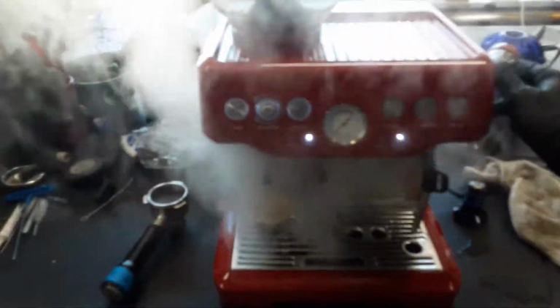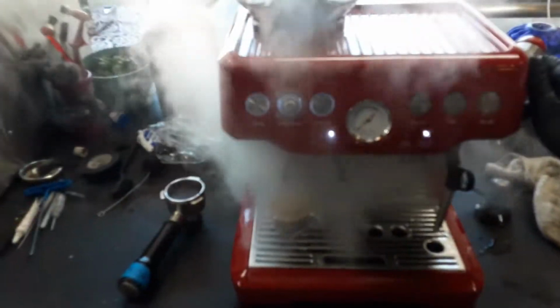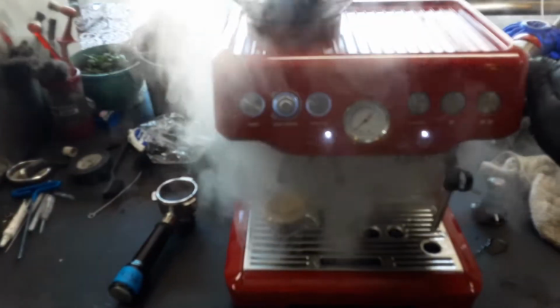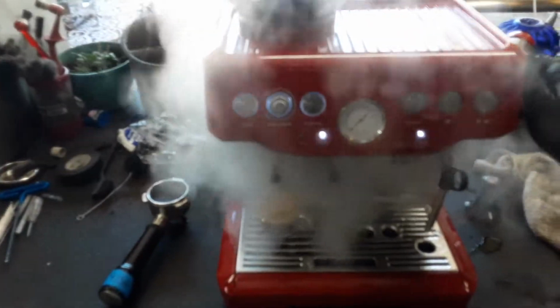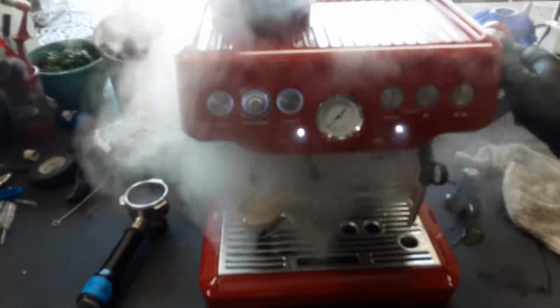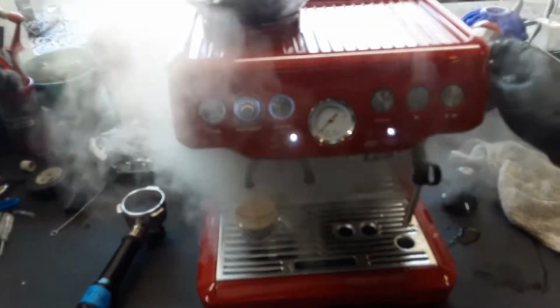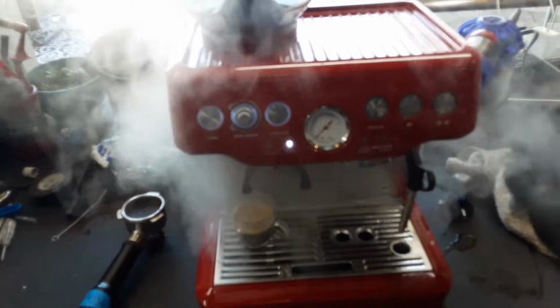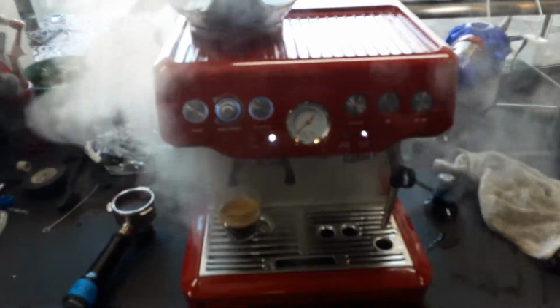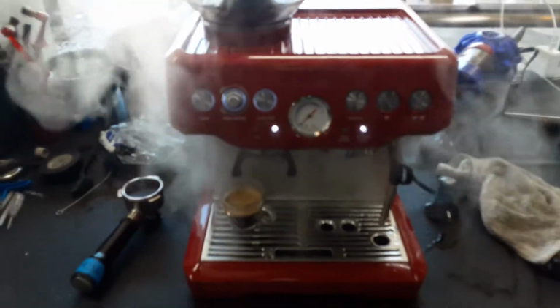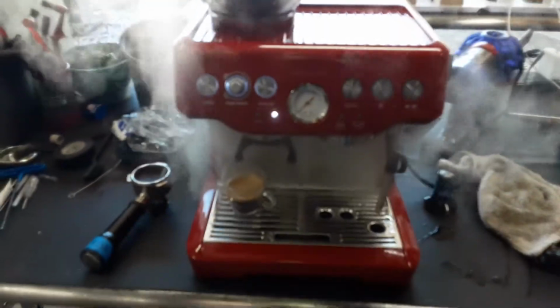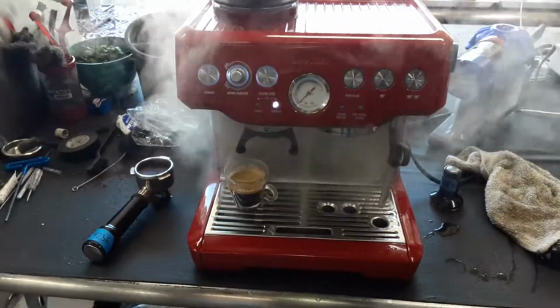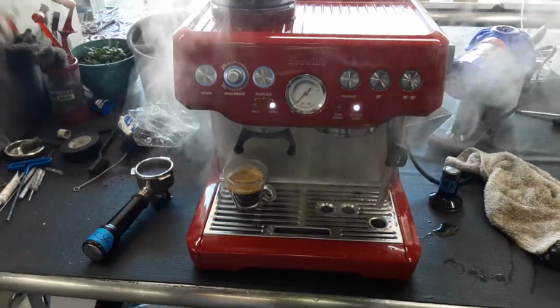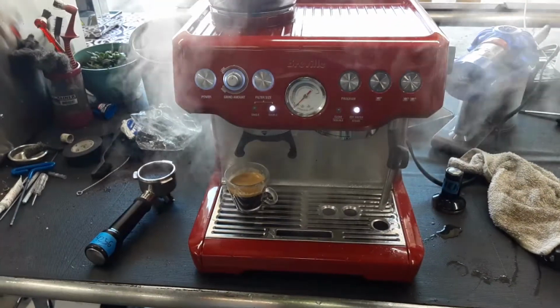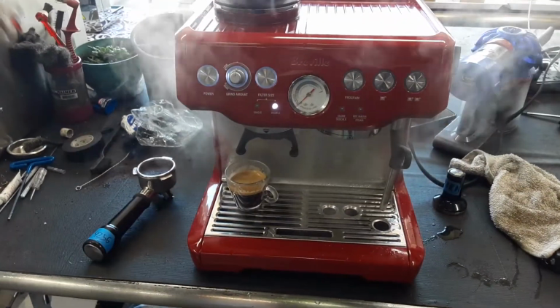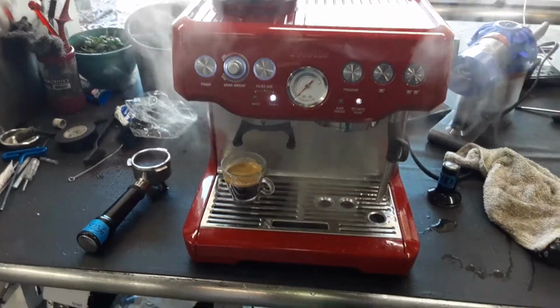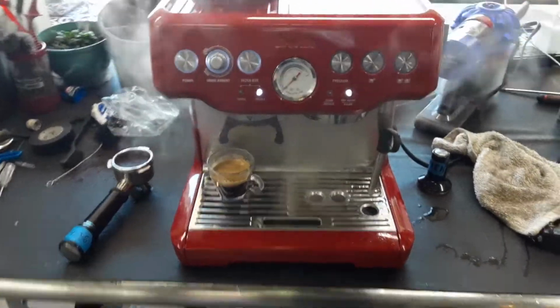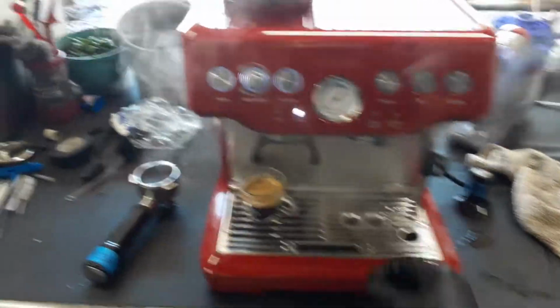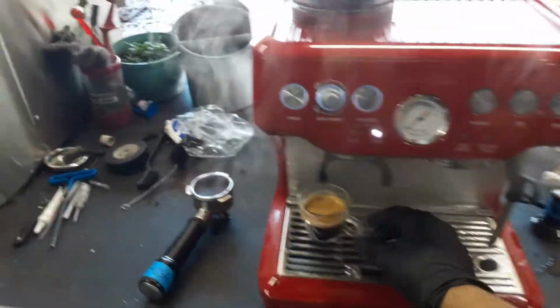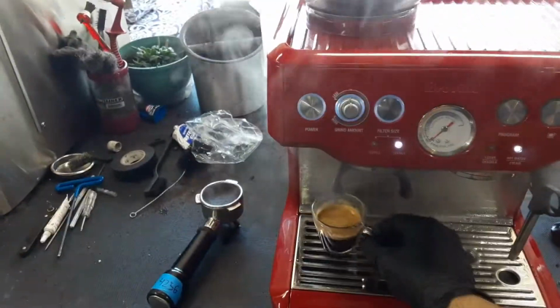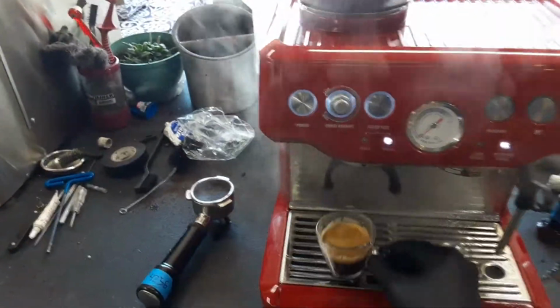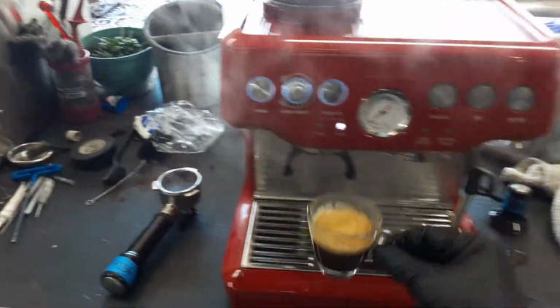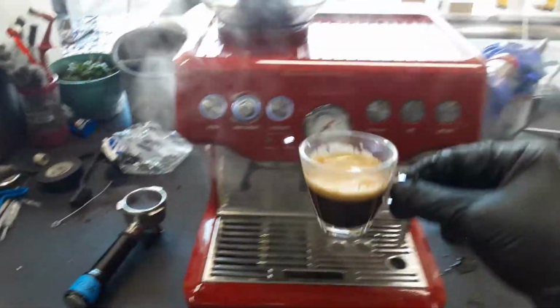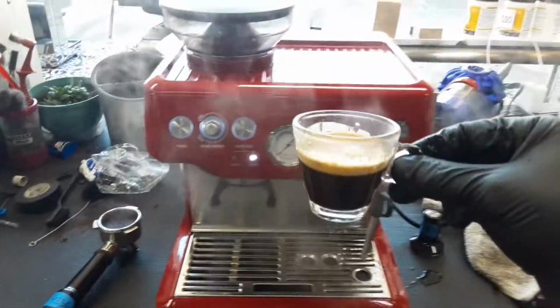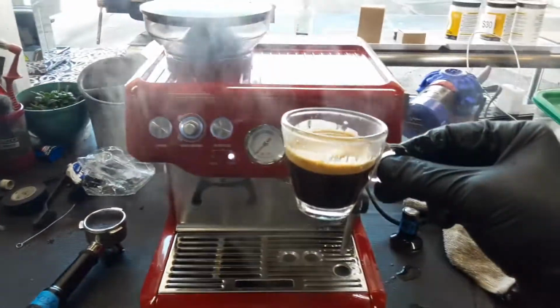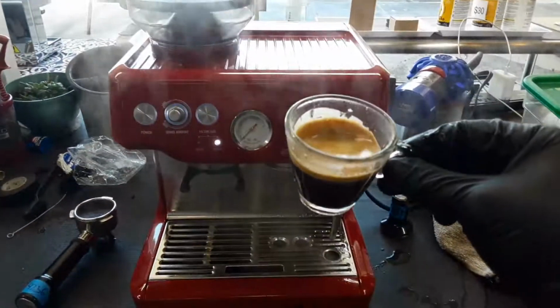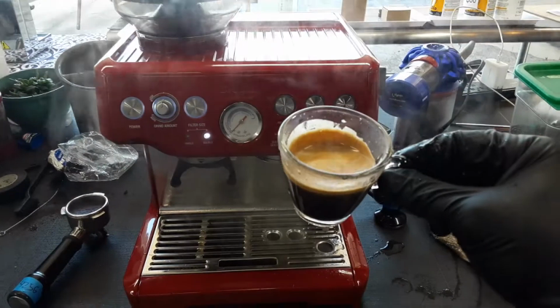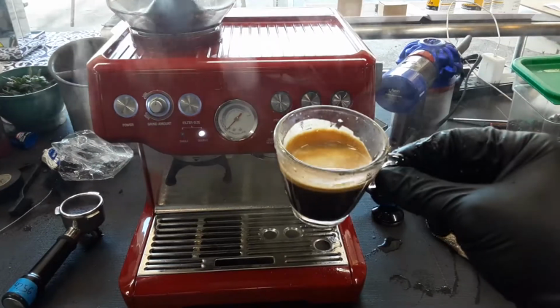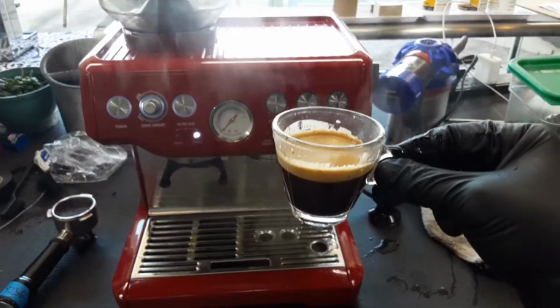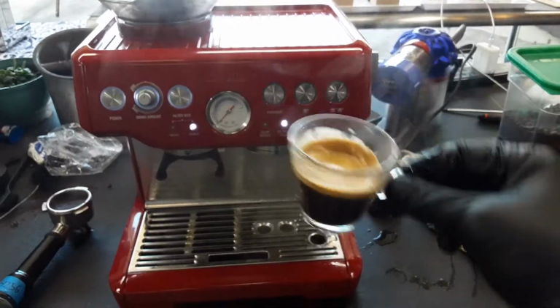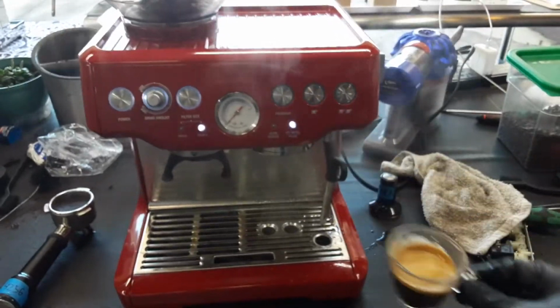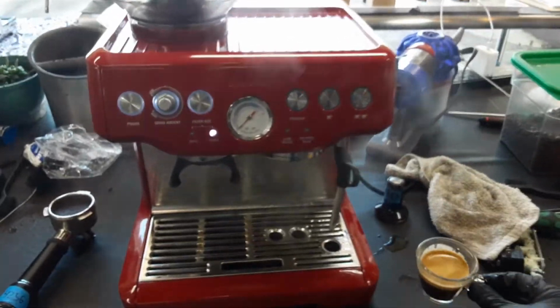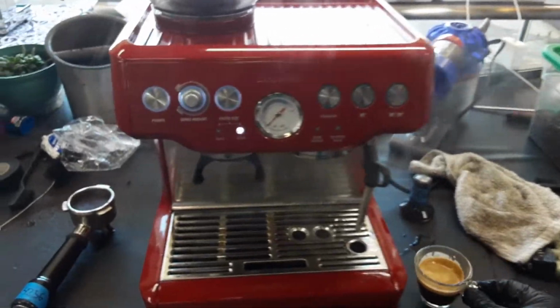And there you have it — the Breville Barista Espresso machine is working once again. Thank you so much for watching Gunna Coffee. Please subscribe to our channel for more content every day, and thanks for watching.